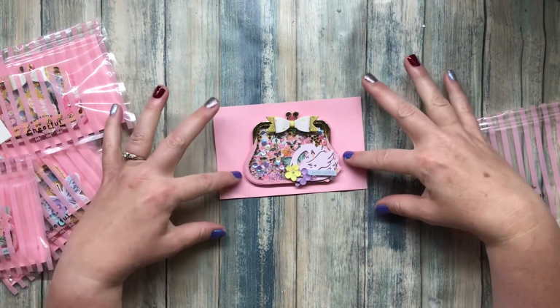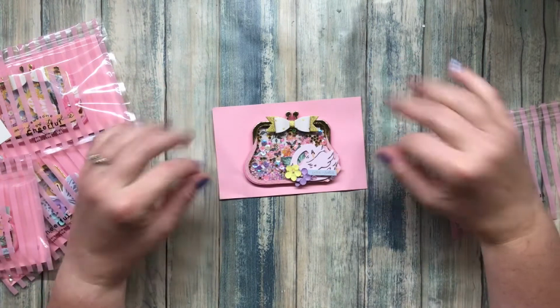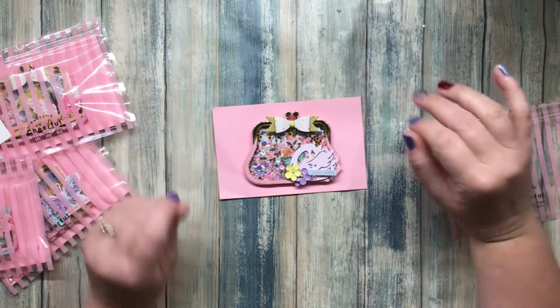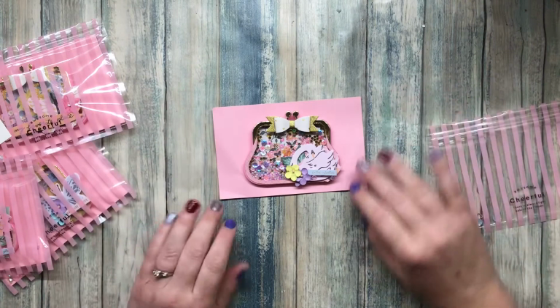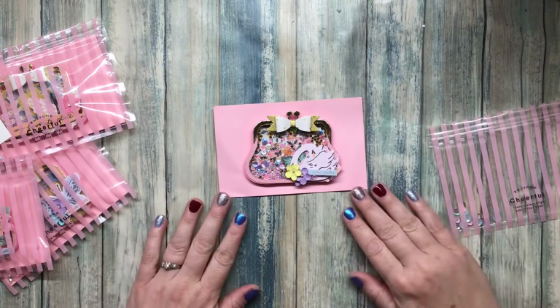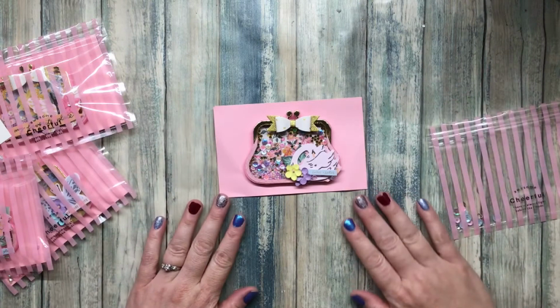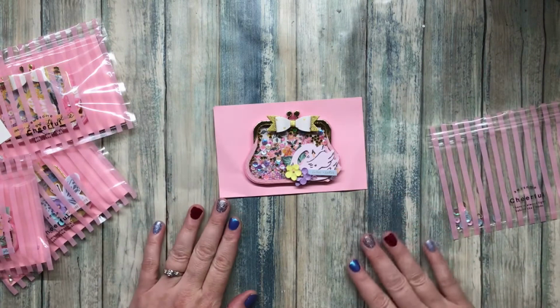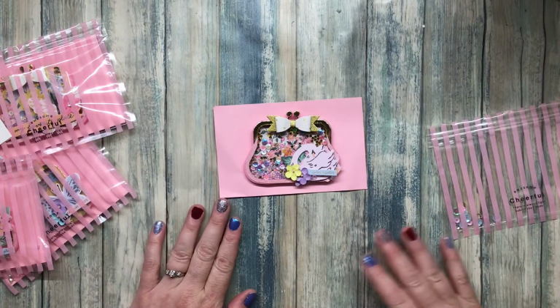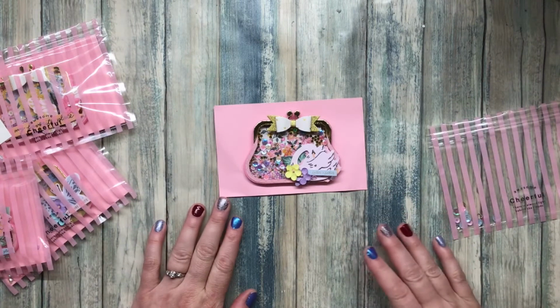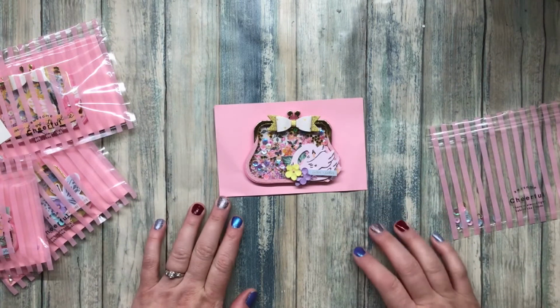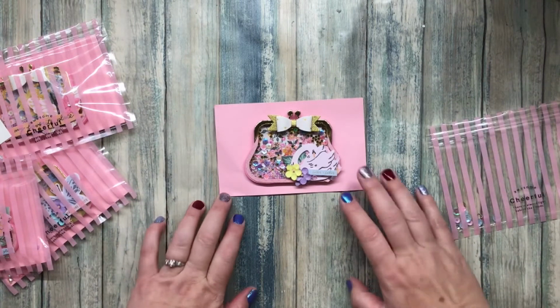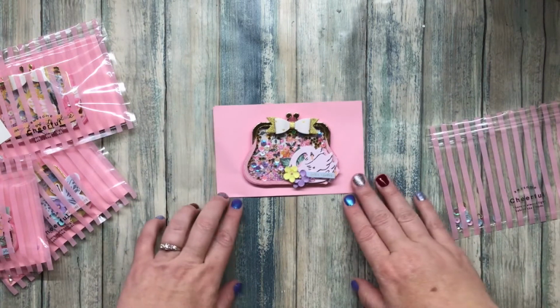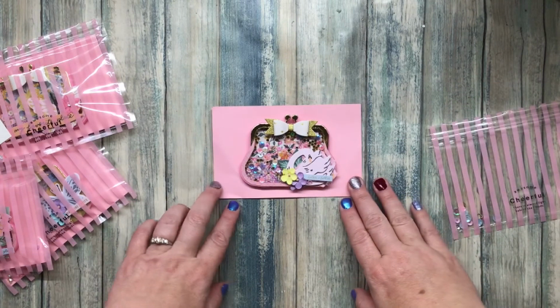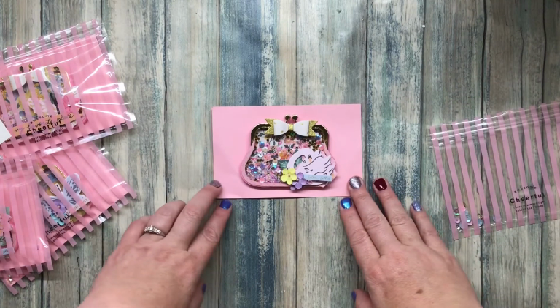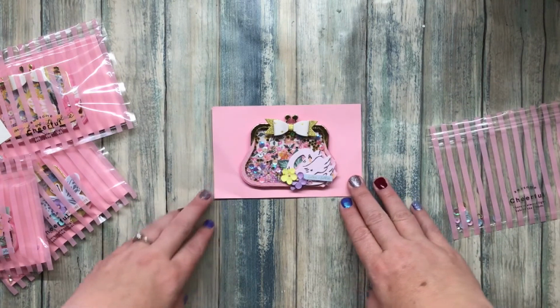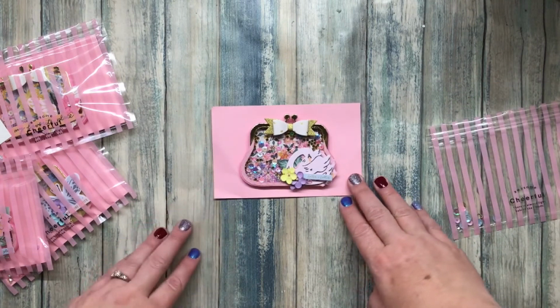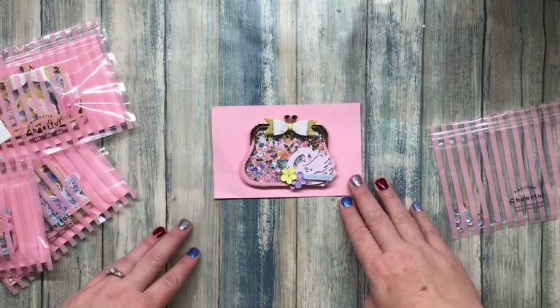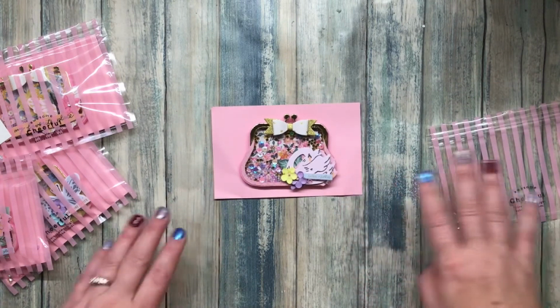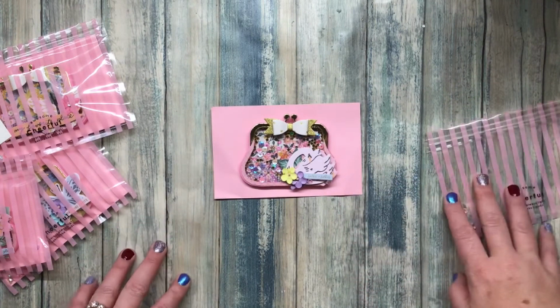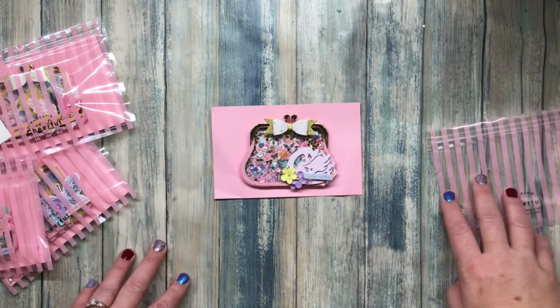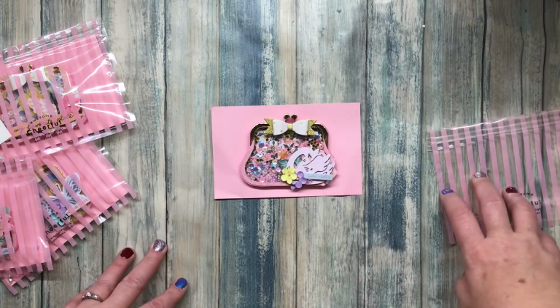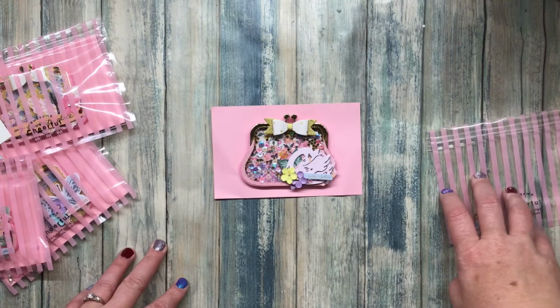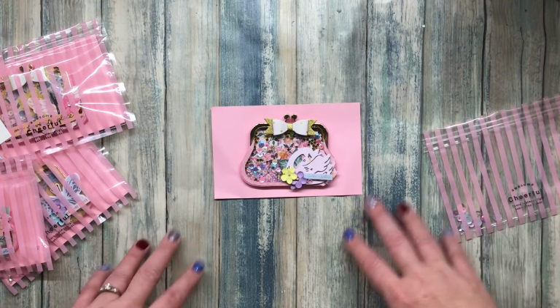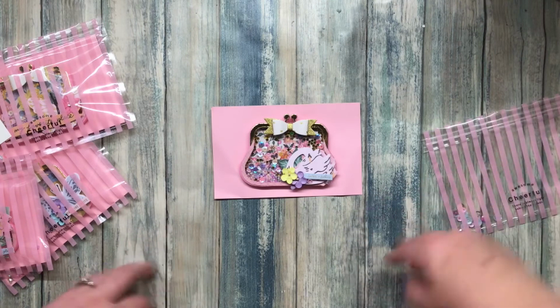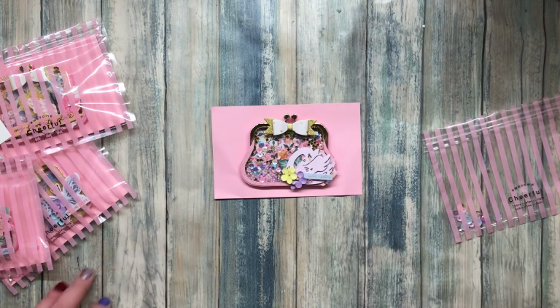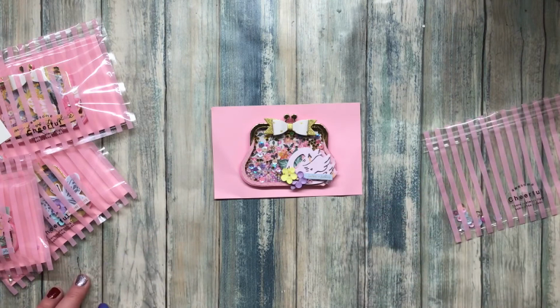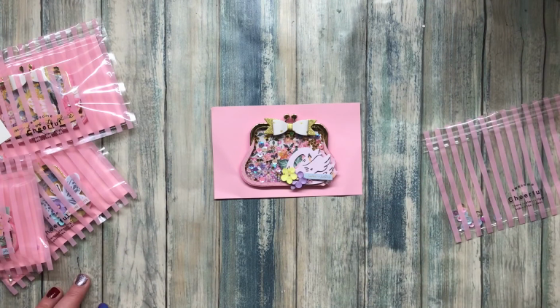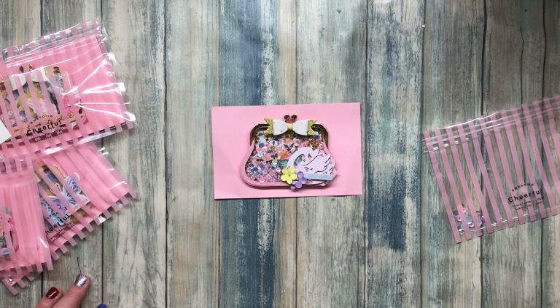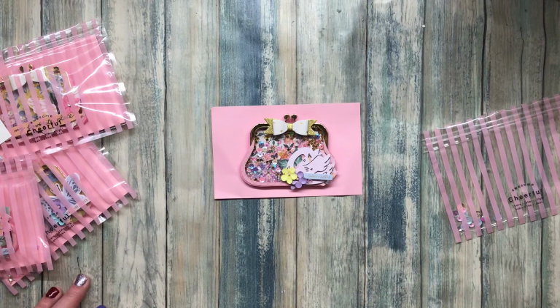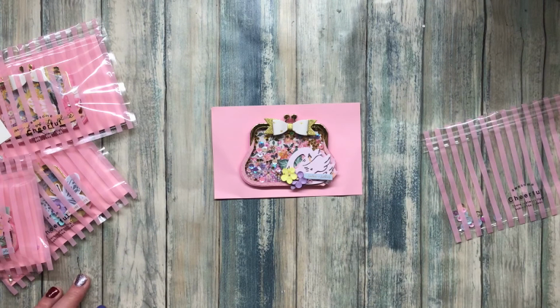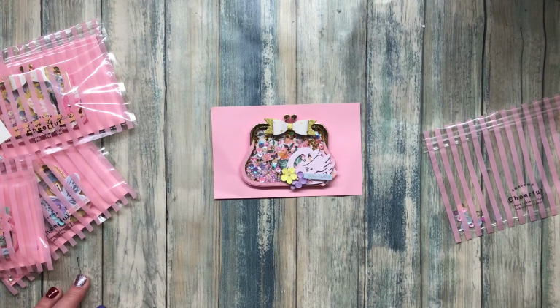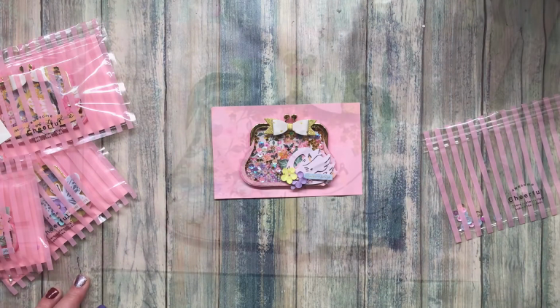I want to know where you got this die from because I think it's one that I need to own. Thank you so much for sharing your talent with us. See you next time, friends!